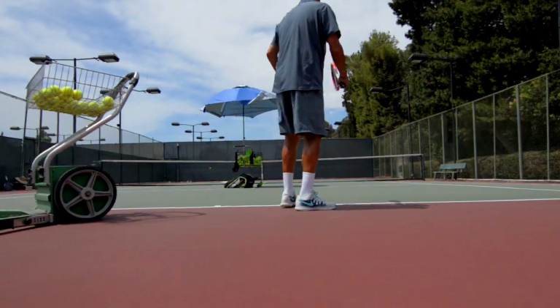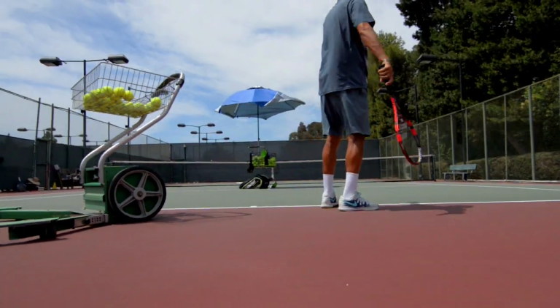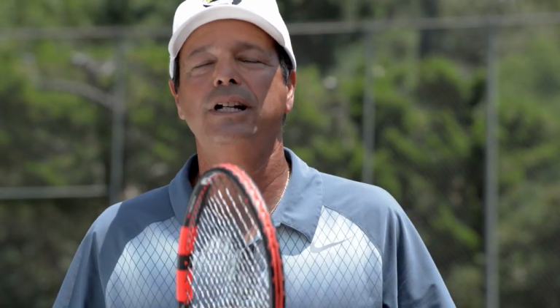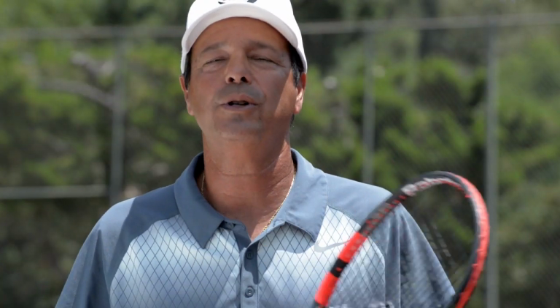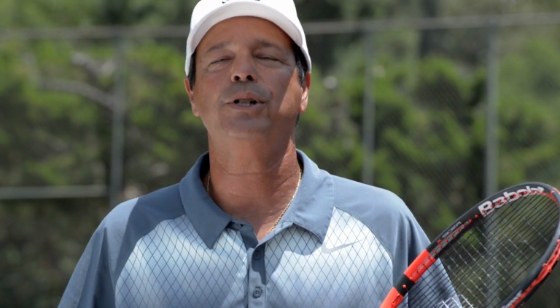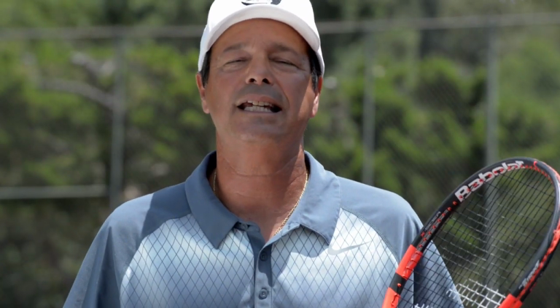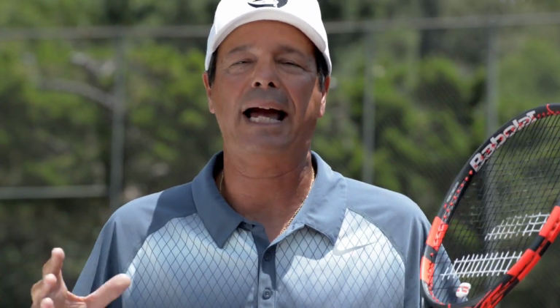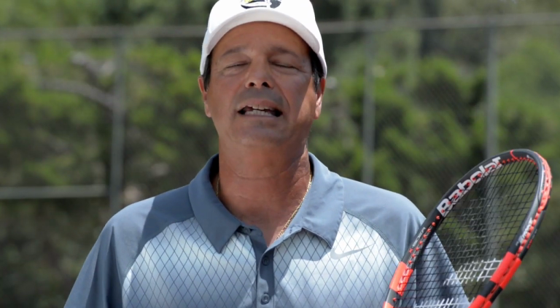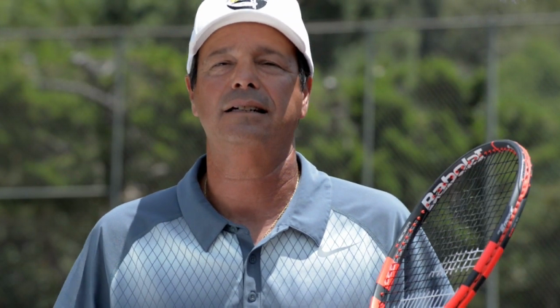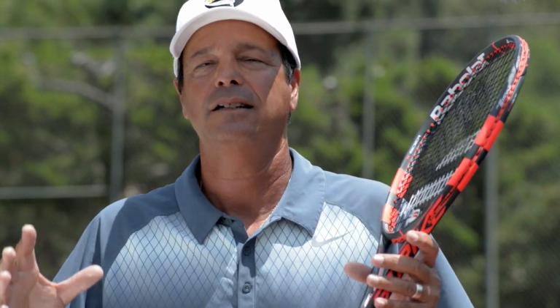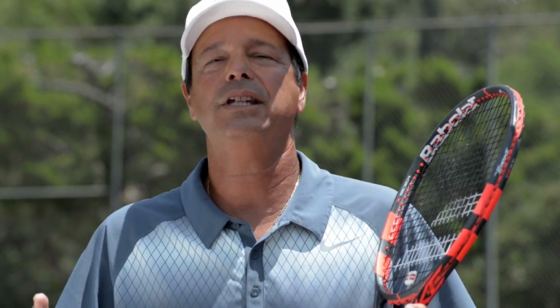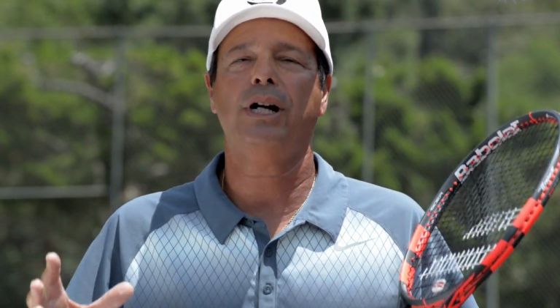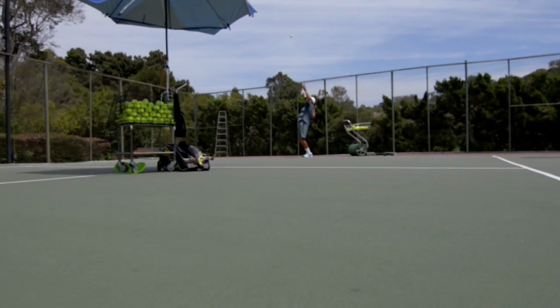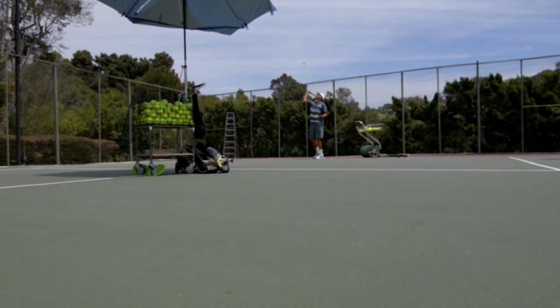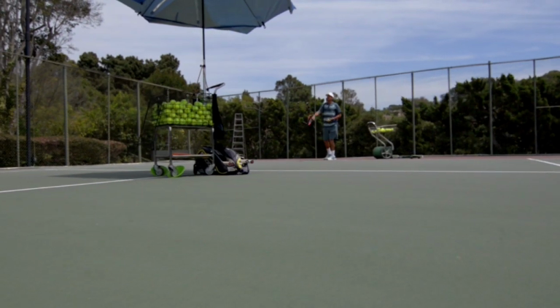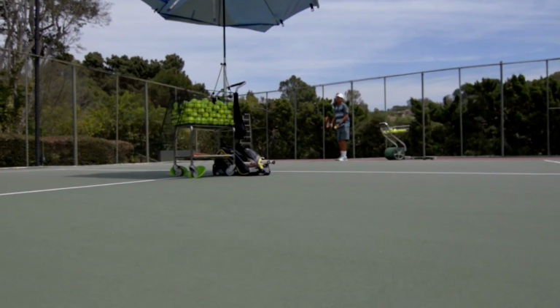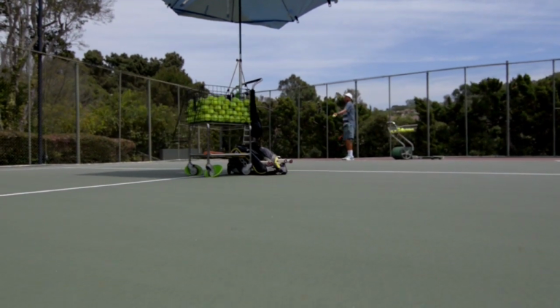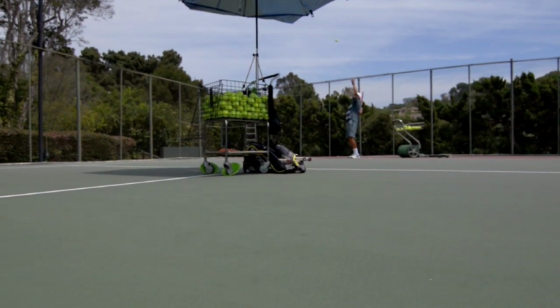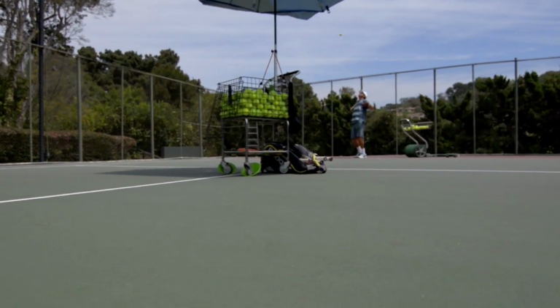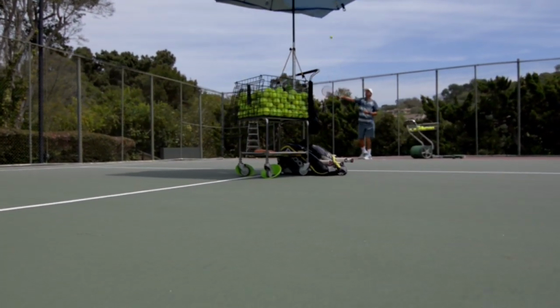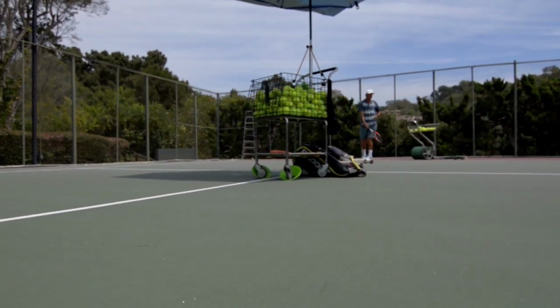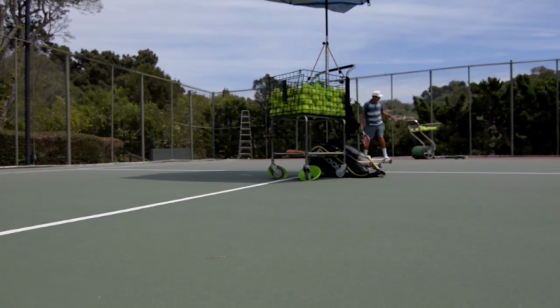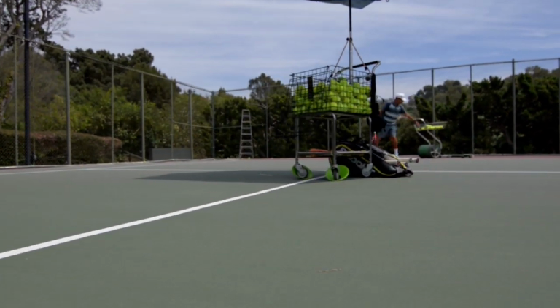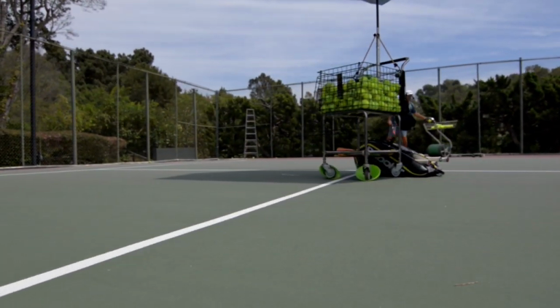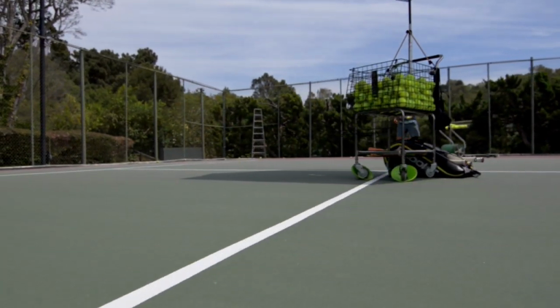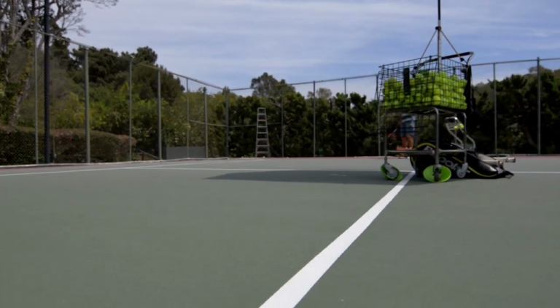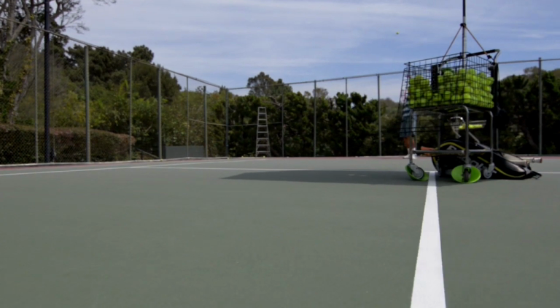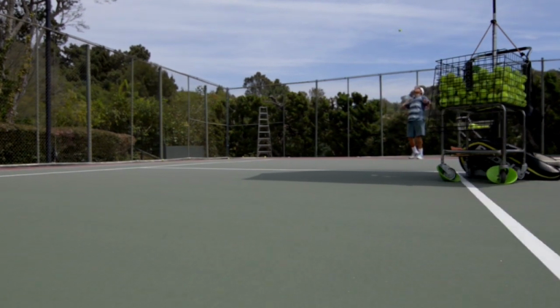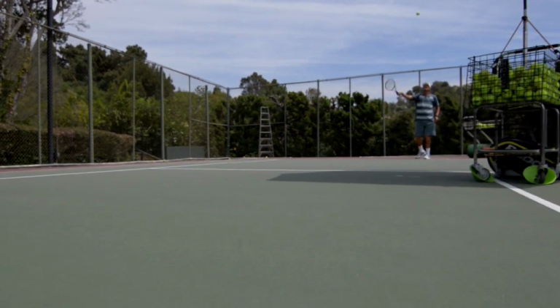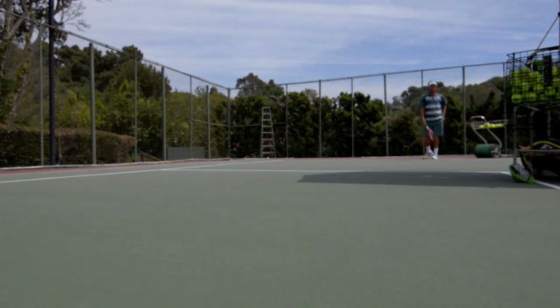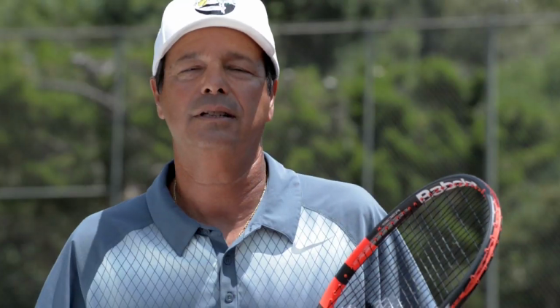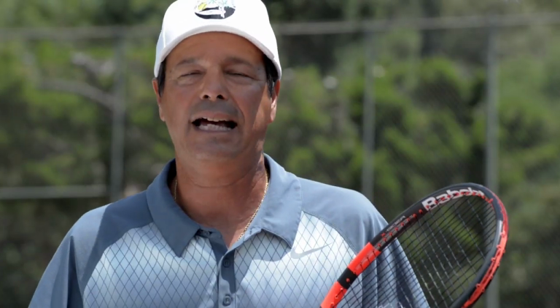In this drill we're going to put the basket with the umbrella. We constantly use this out here in Southern California to shade the sun, but I think it's a great aid in being able to hit over the net.